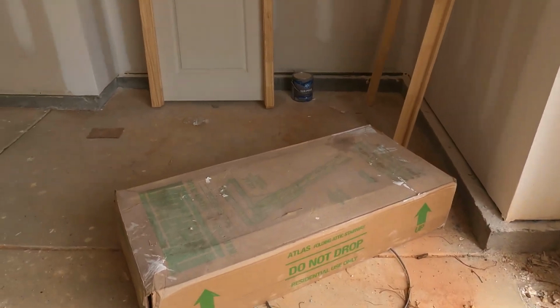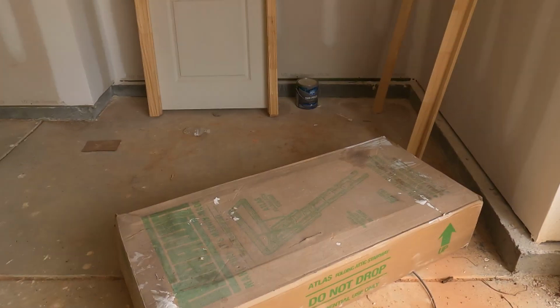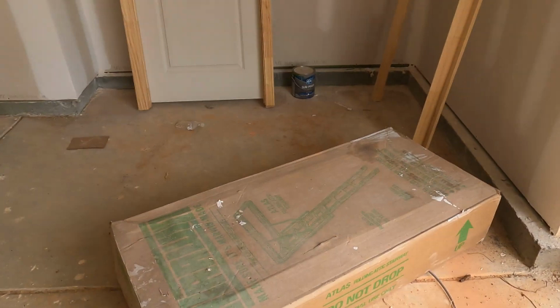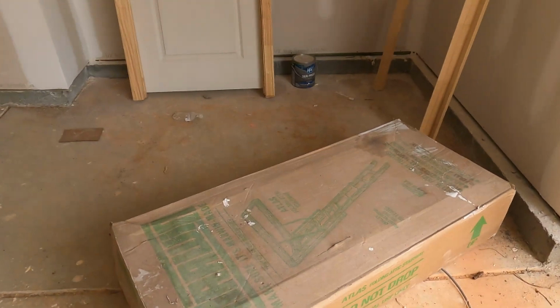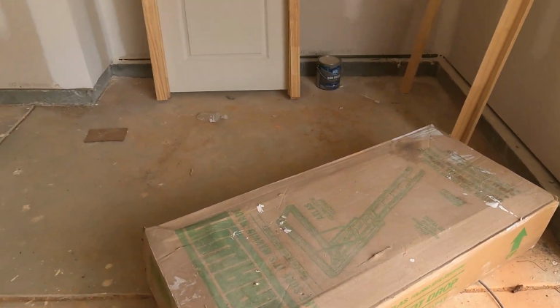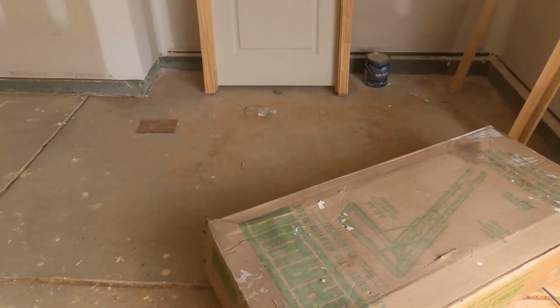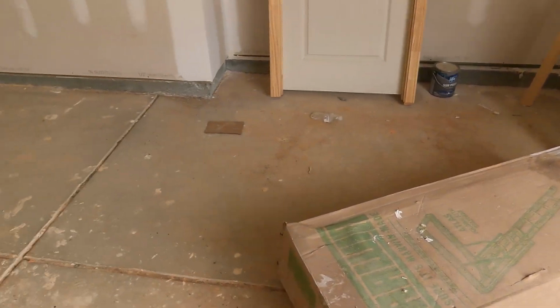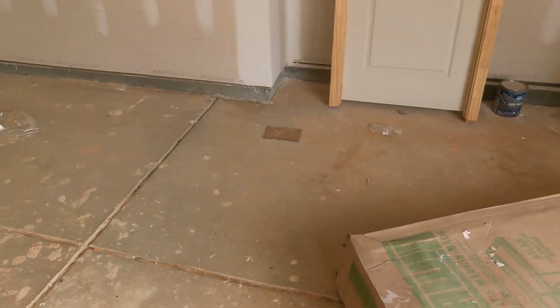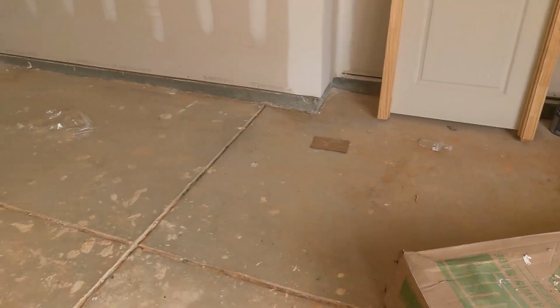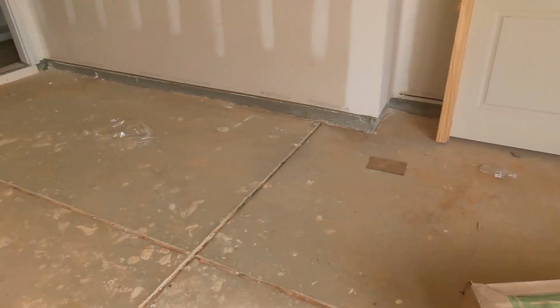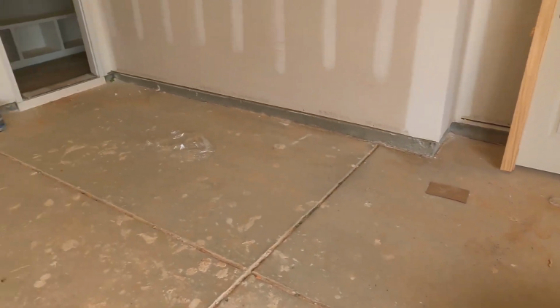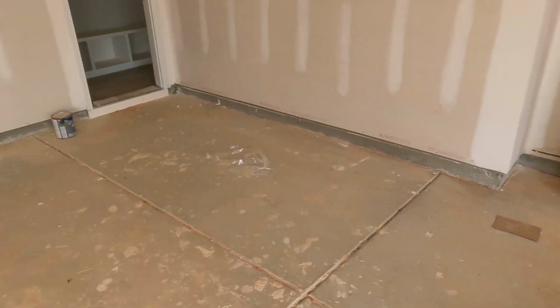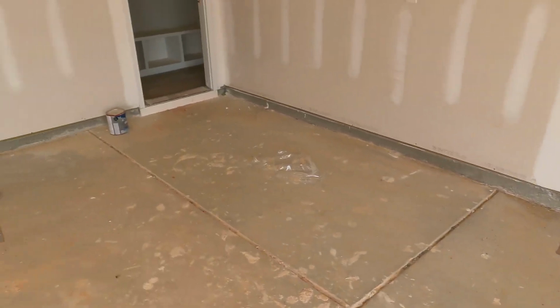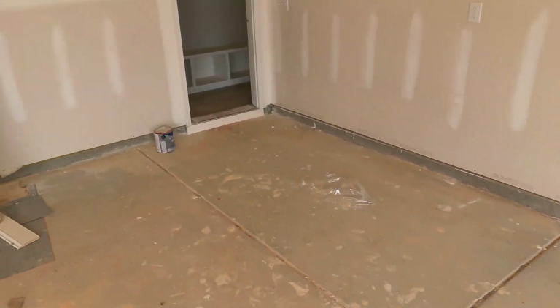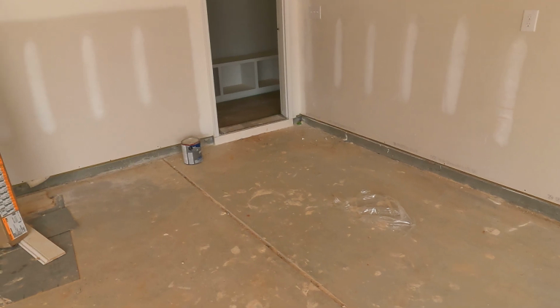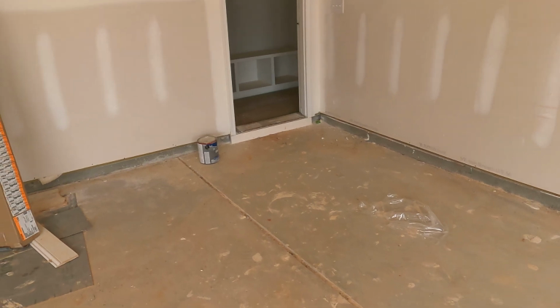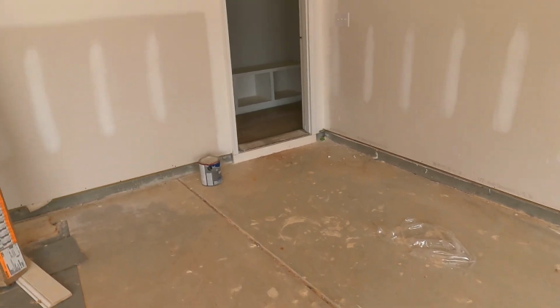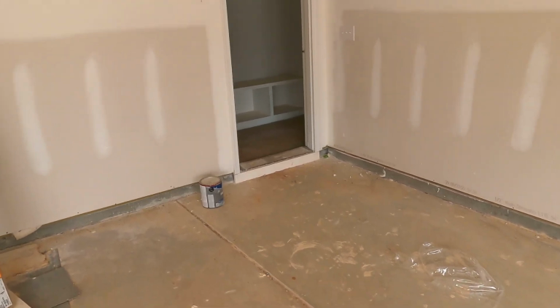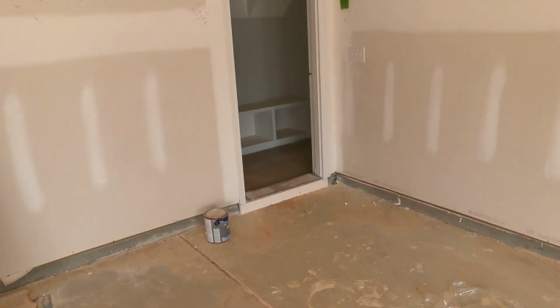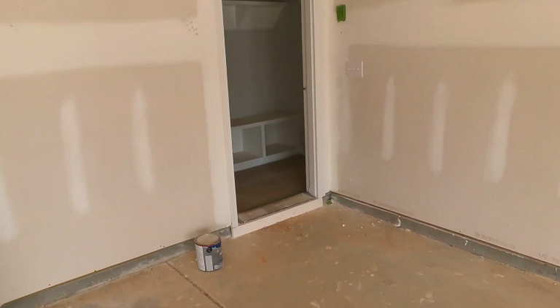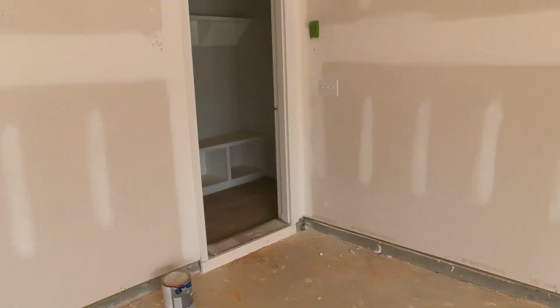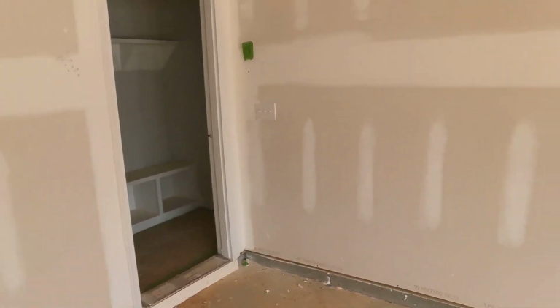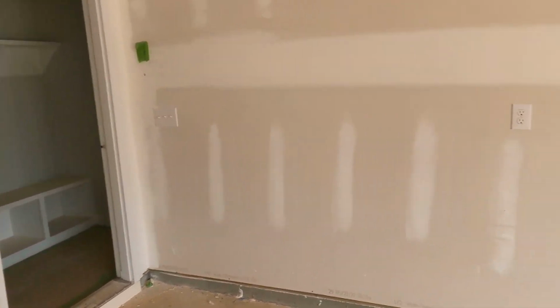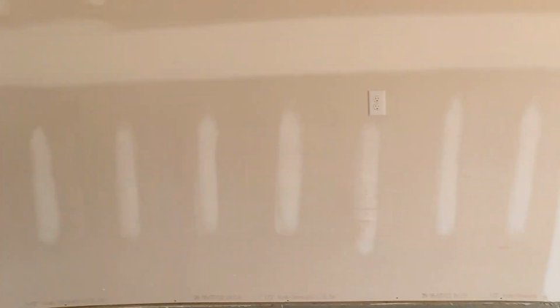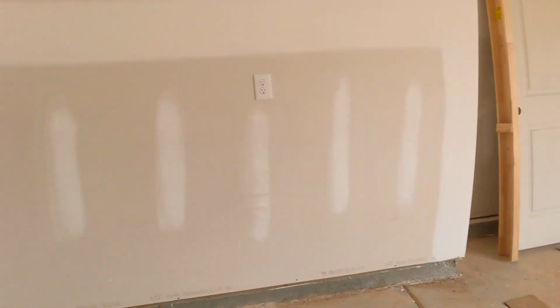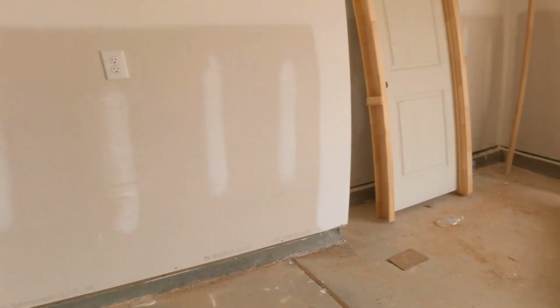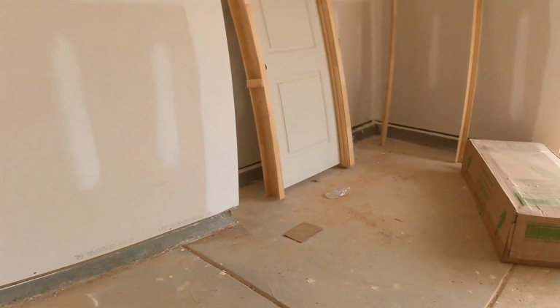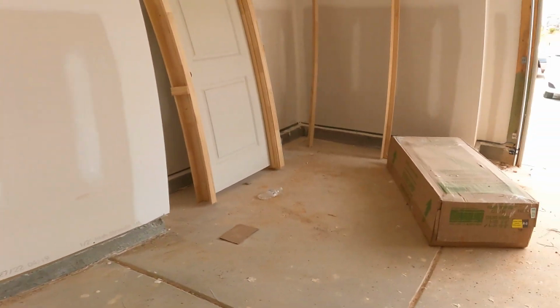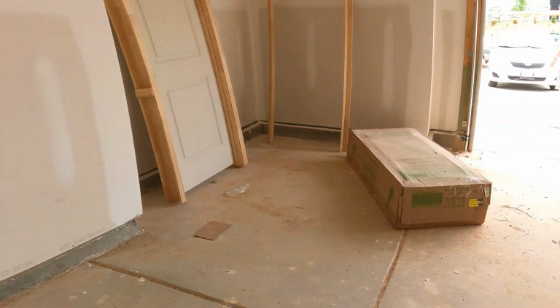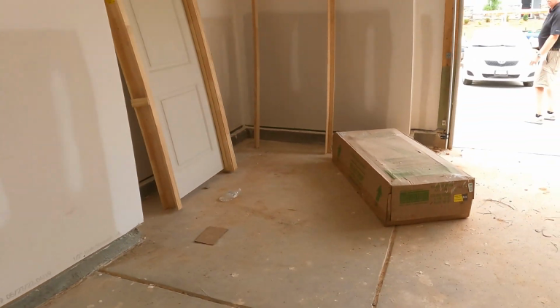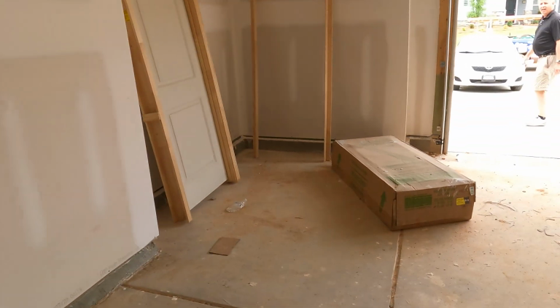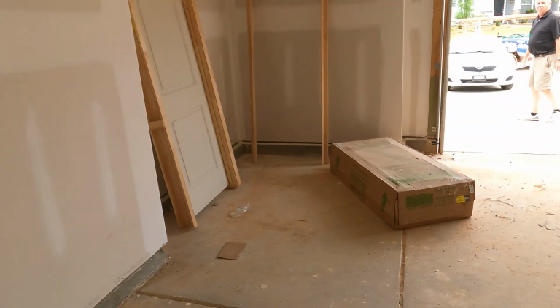A lot of my friends from the upper northeast coming from basements need the storage. Look at all that. Let's go back in through the front door and check it out.